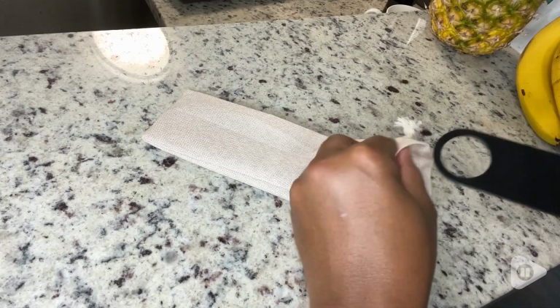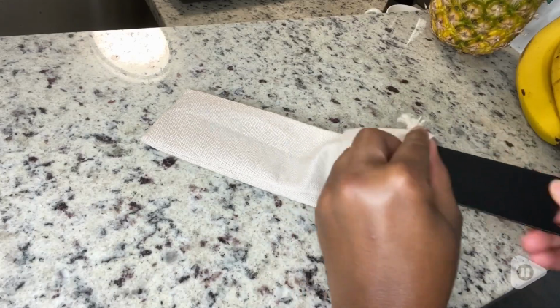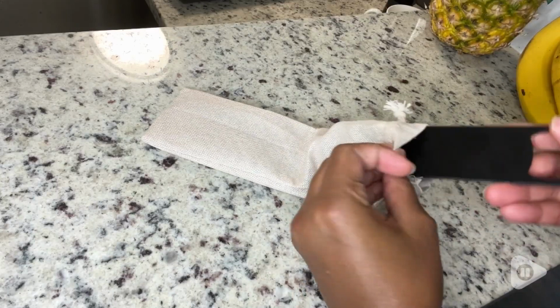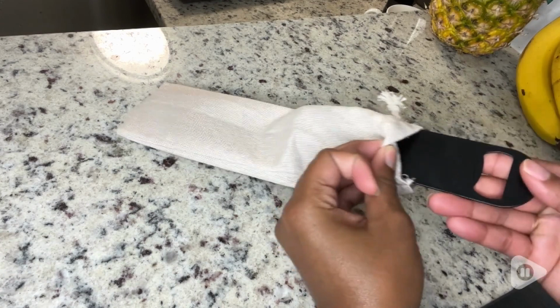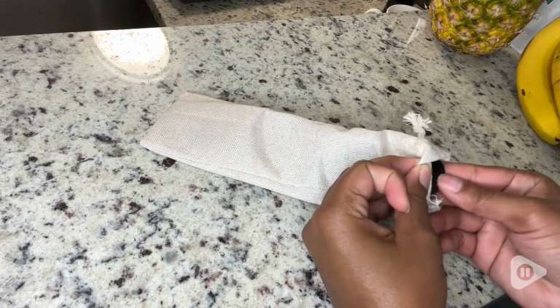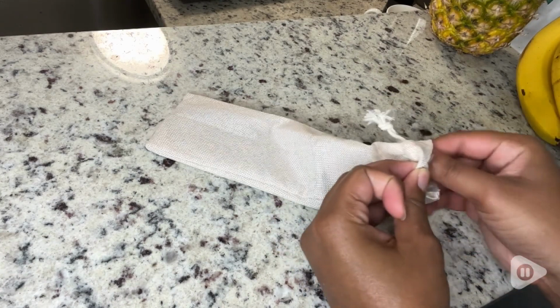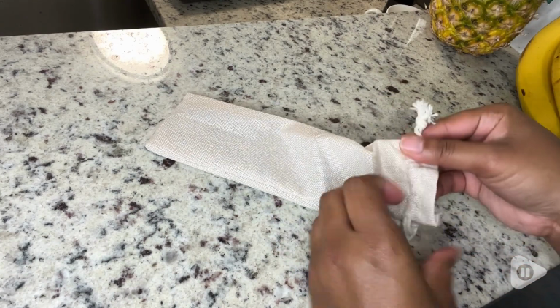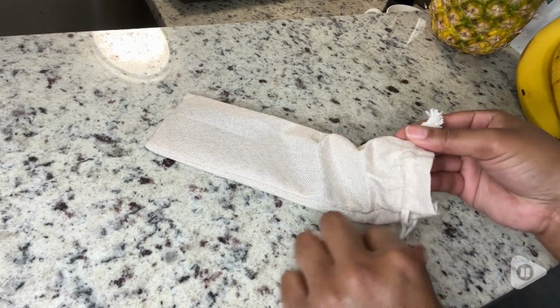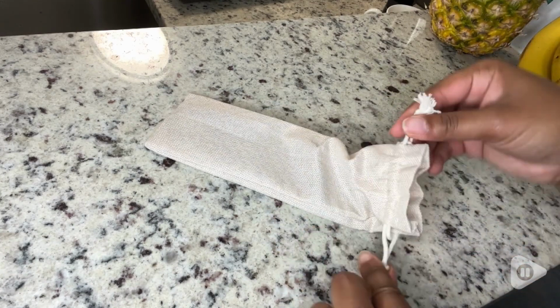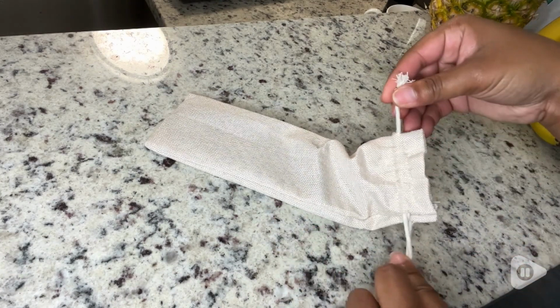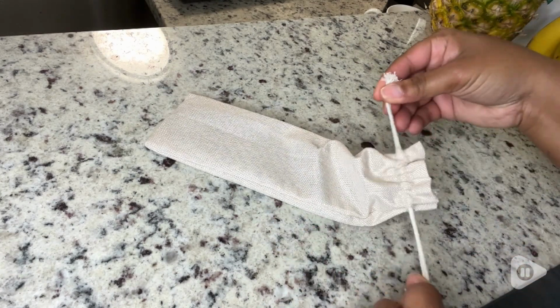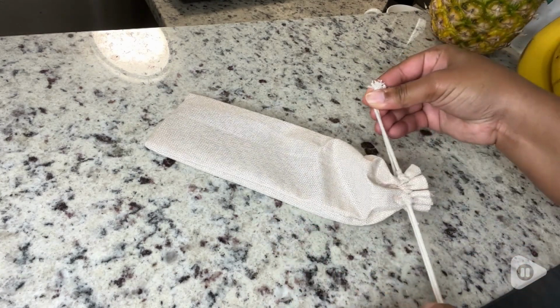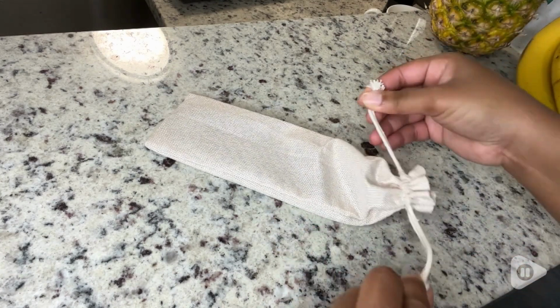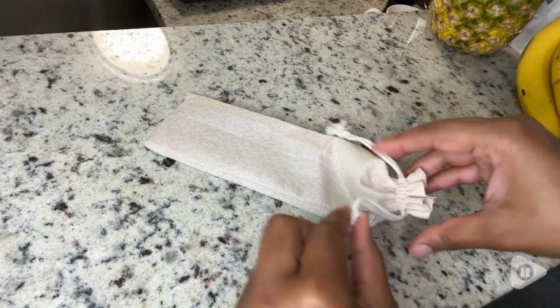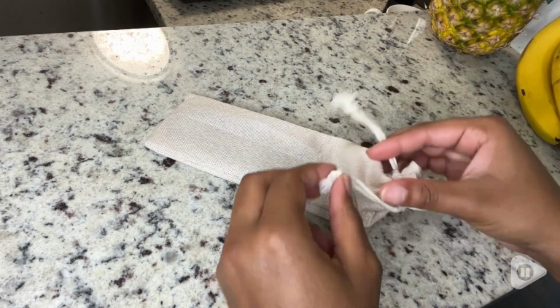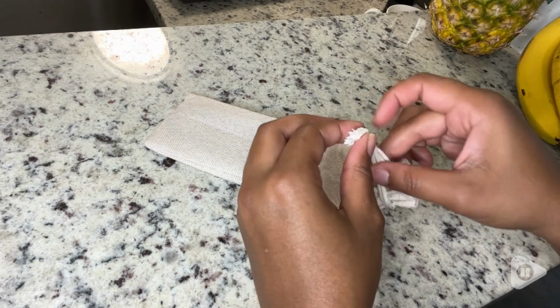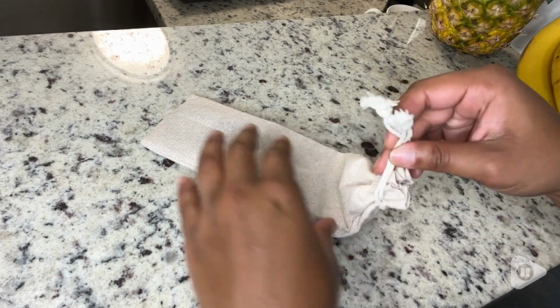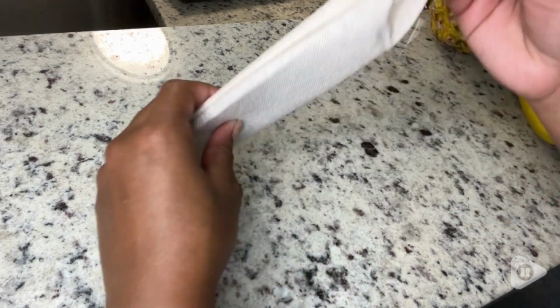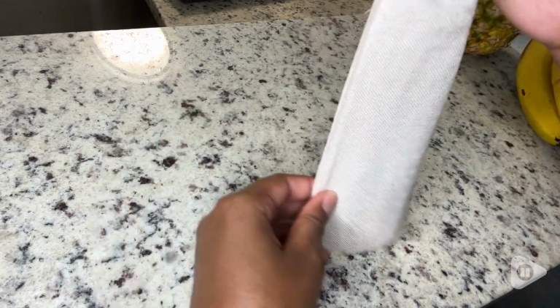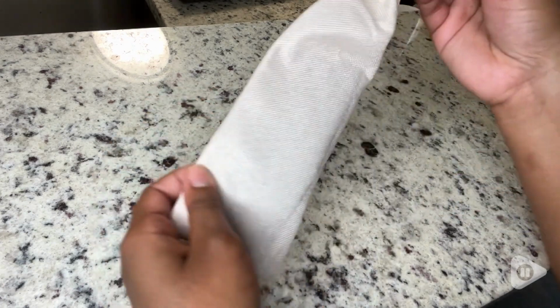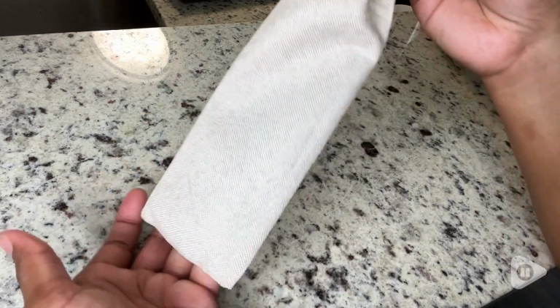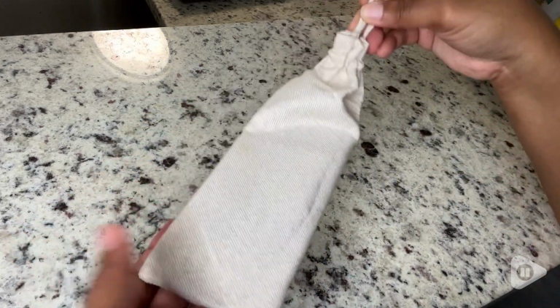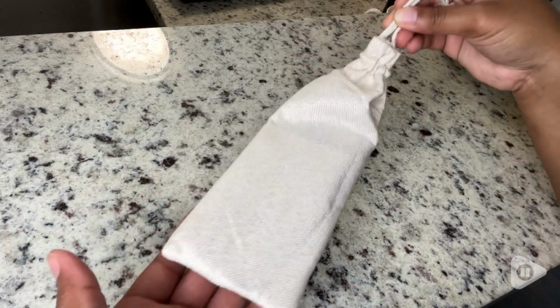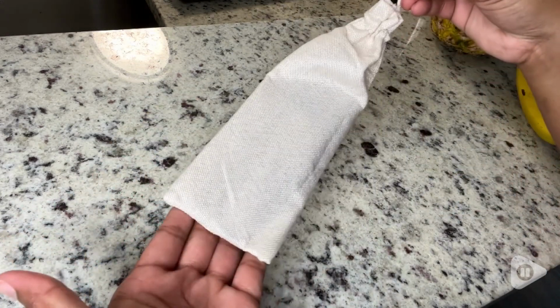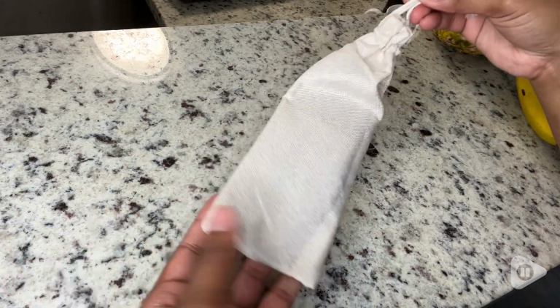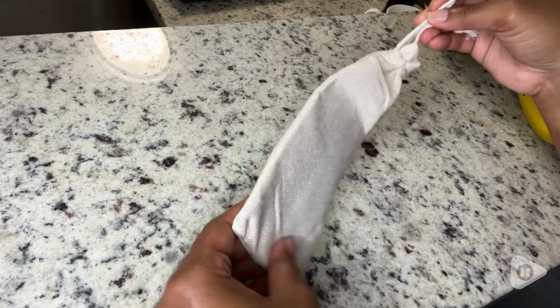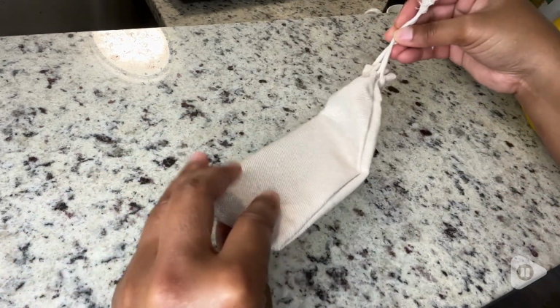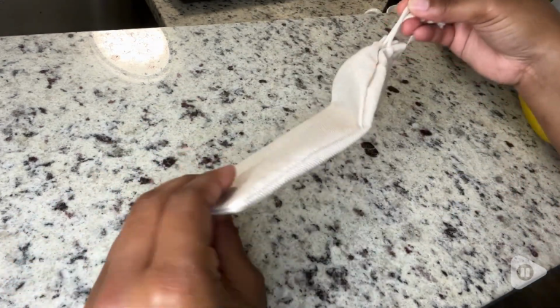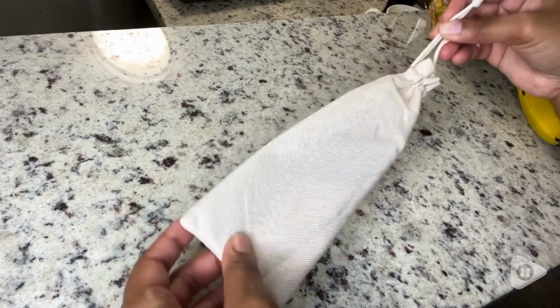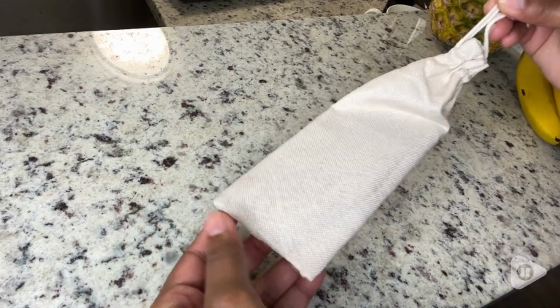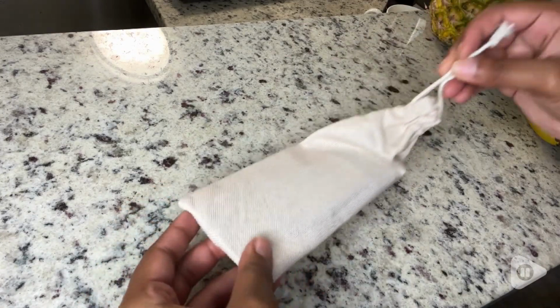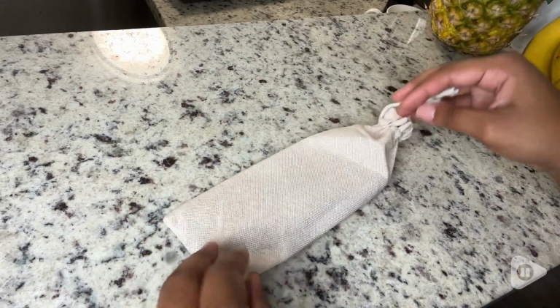They're very strong and sturdy, so whenever I'm opening a bottle I feel confident doing so. They also come with a little travel pouch so you can take them on the go with you if you'd like.